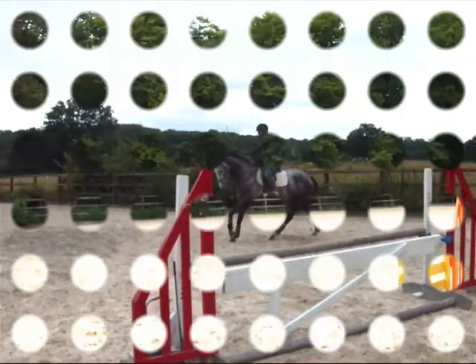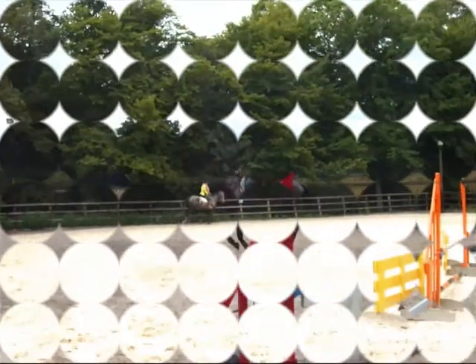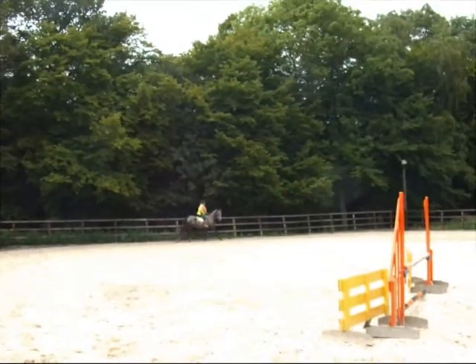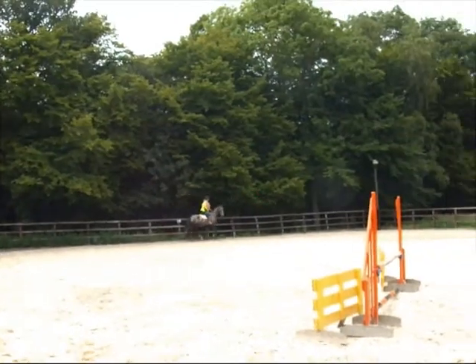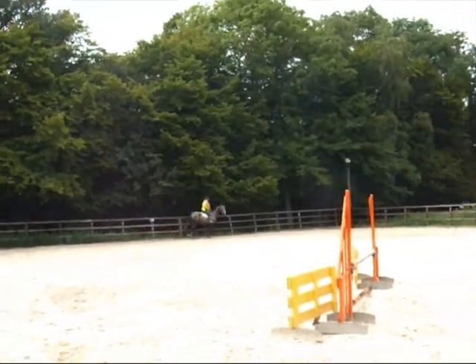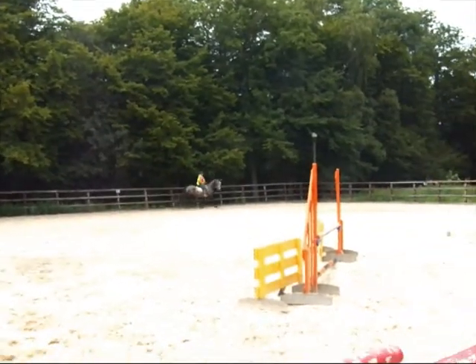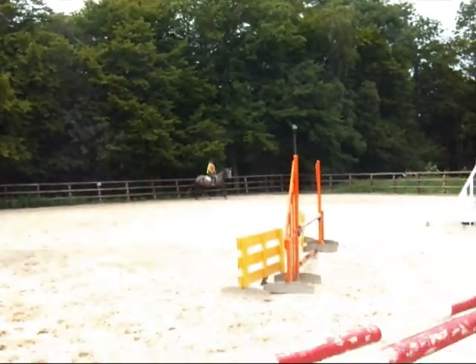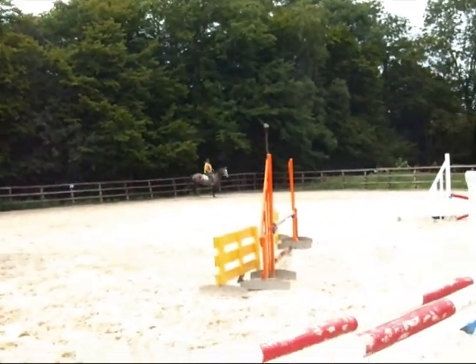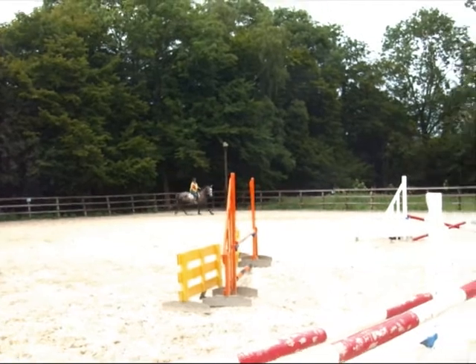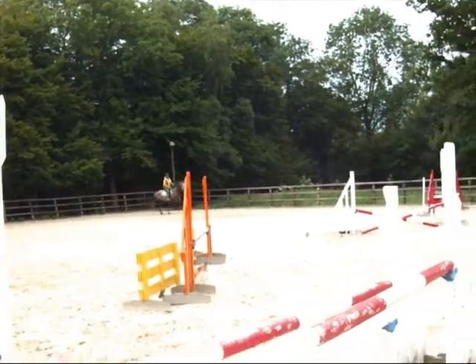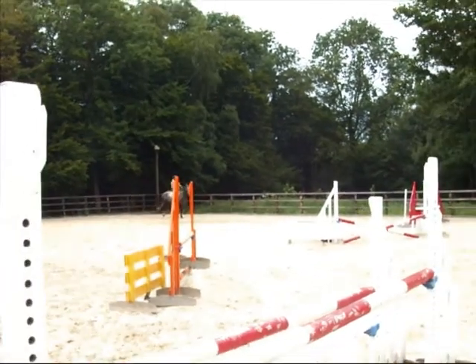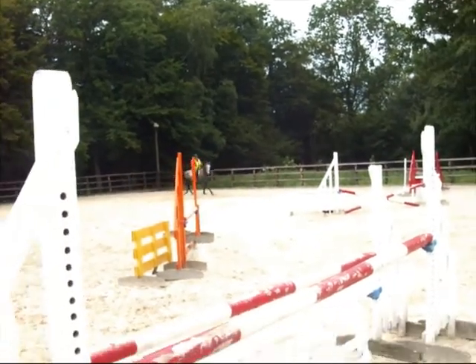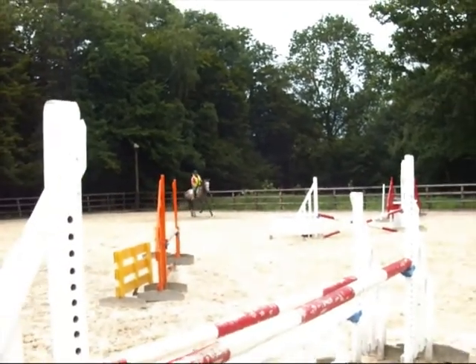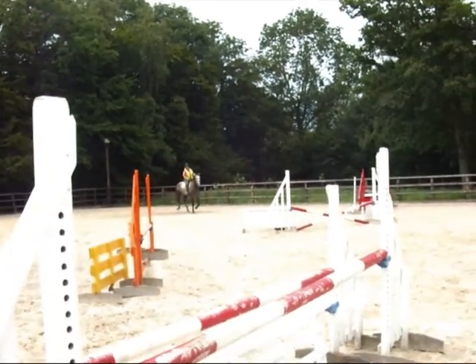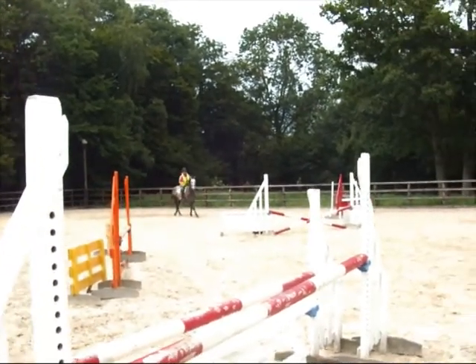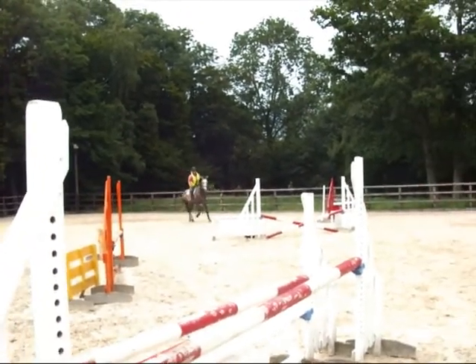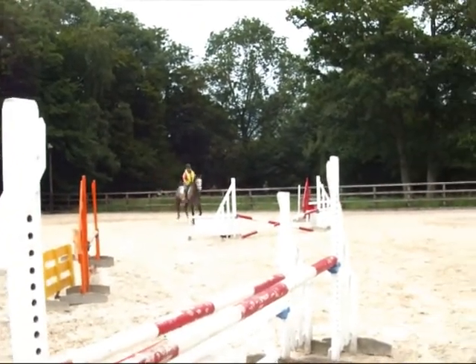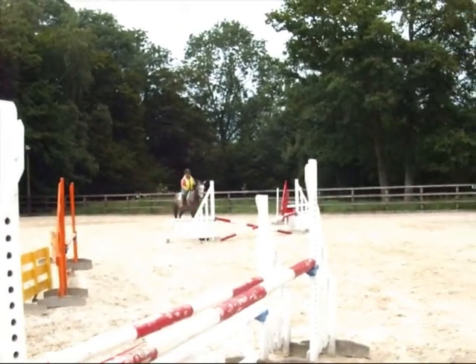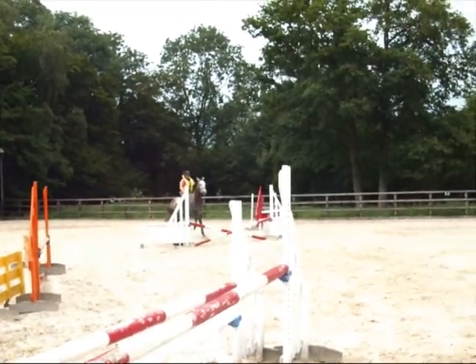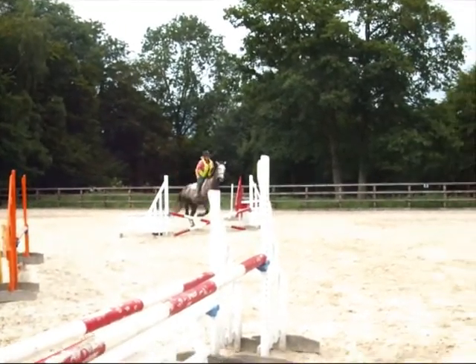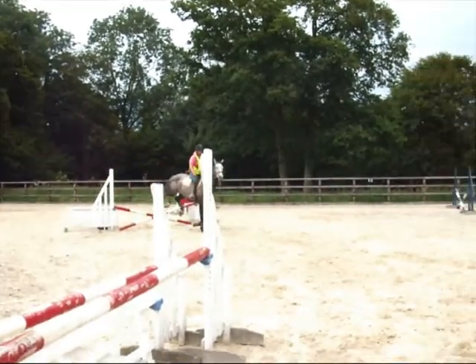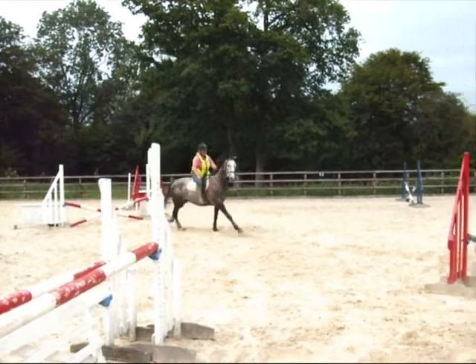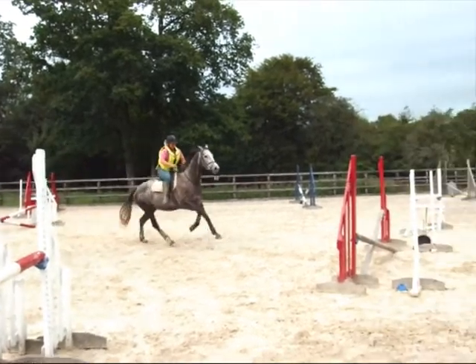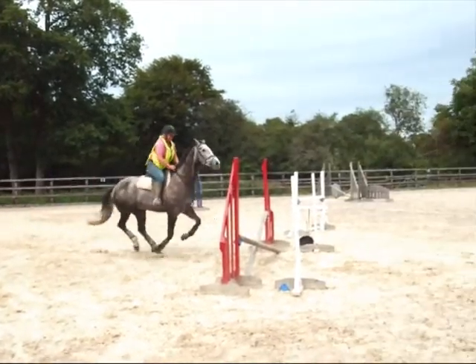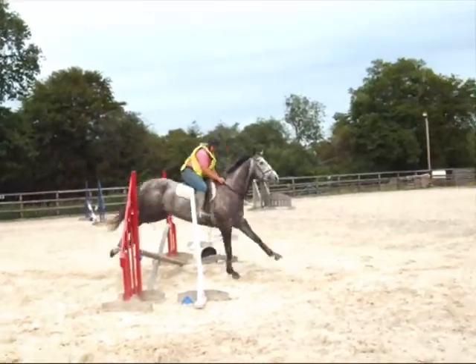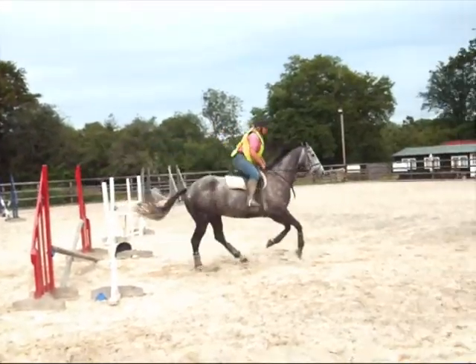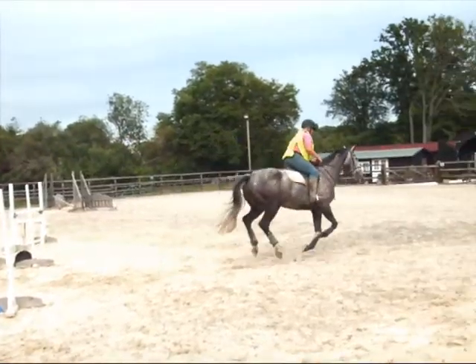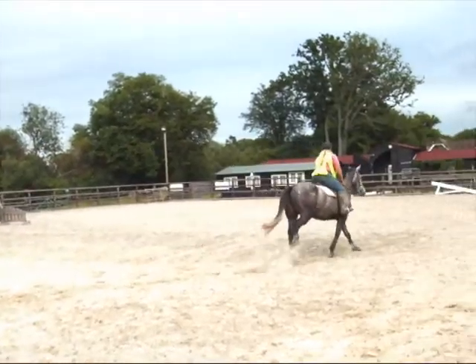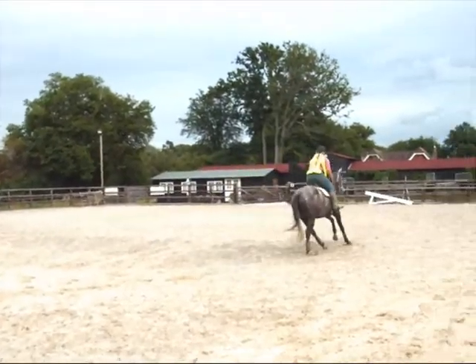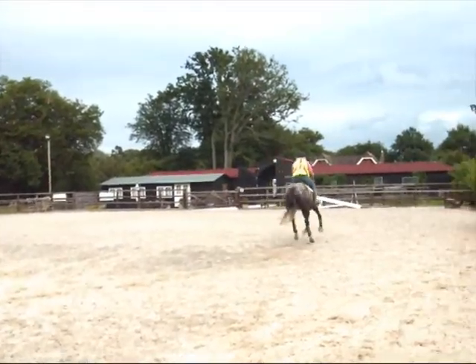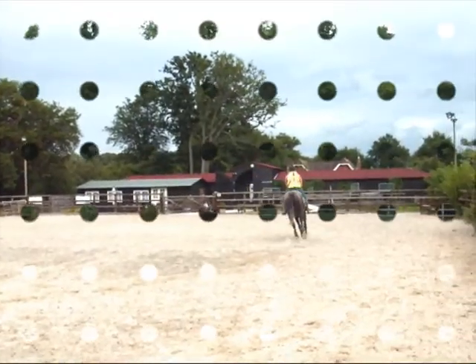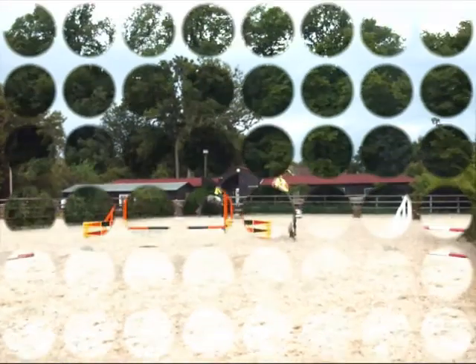We're just doing her first related distance — two horse strides, 12 strides — one, two, and she's much better.